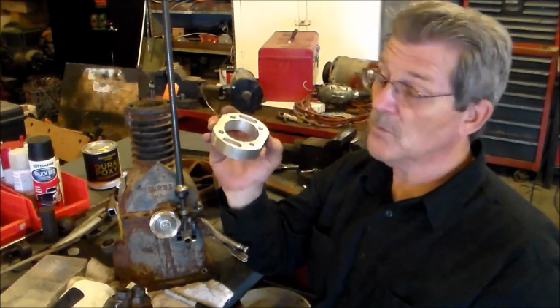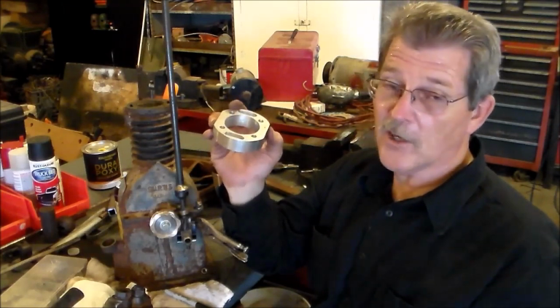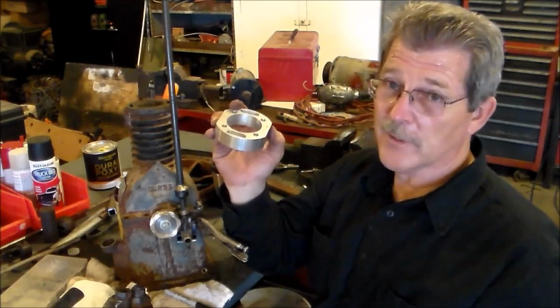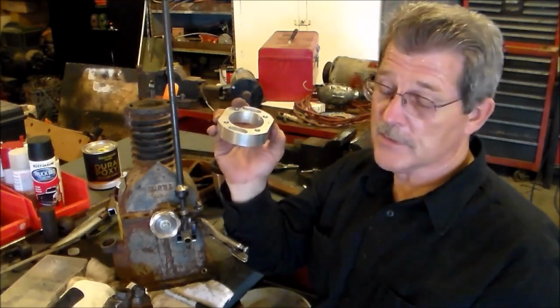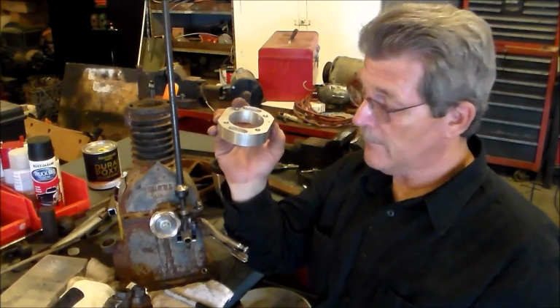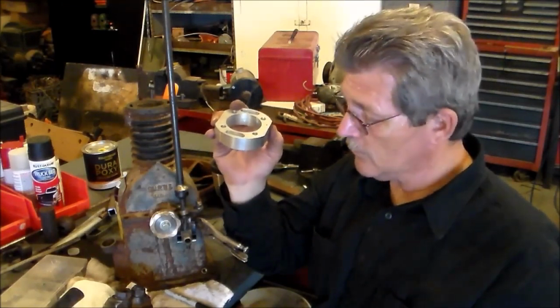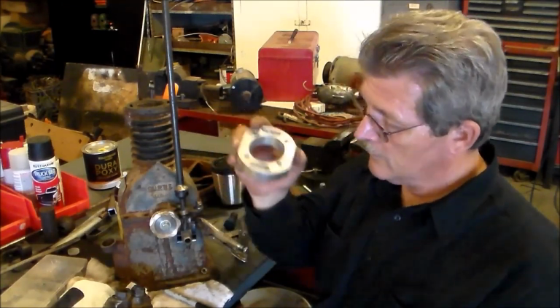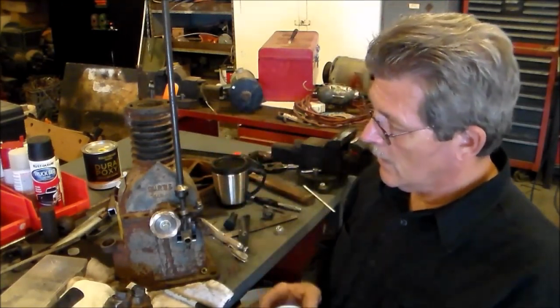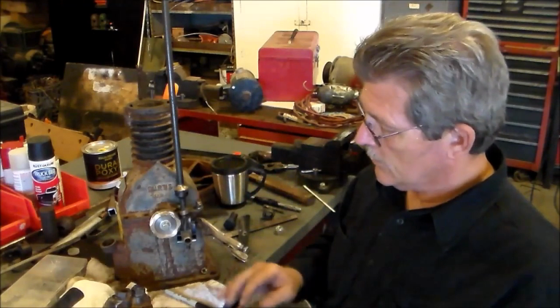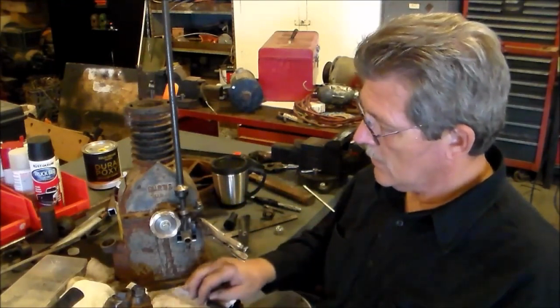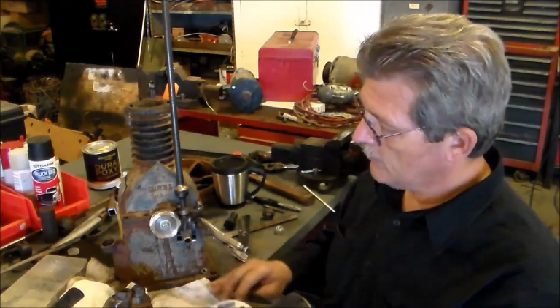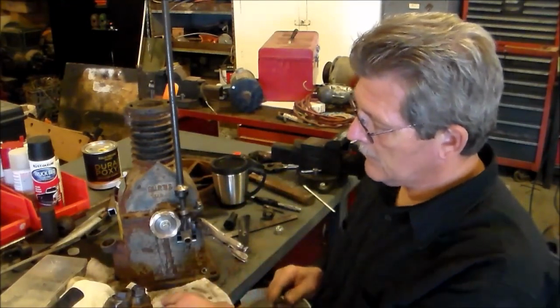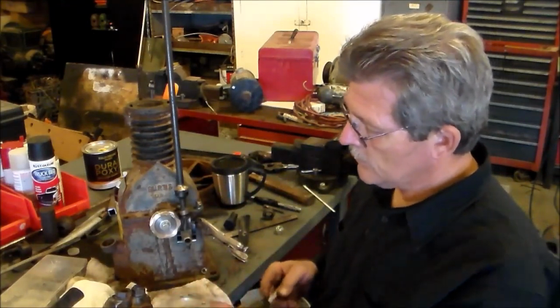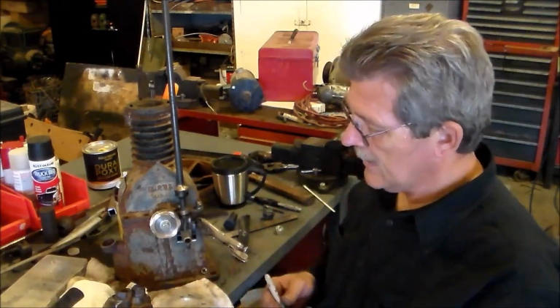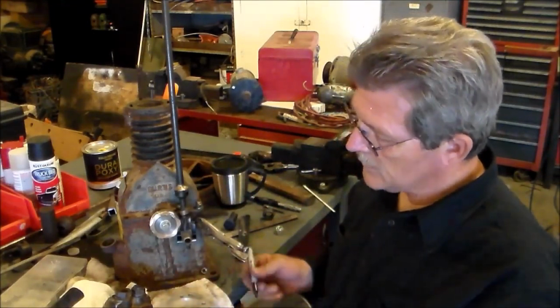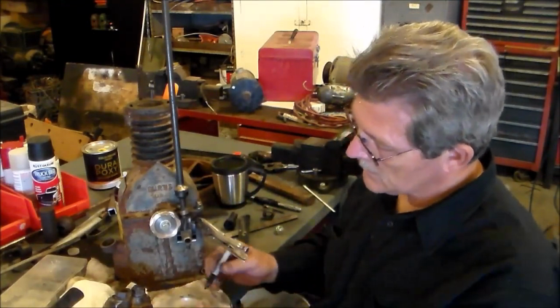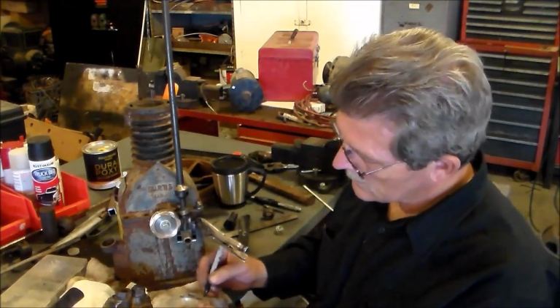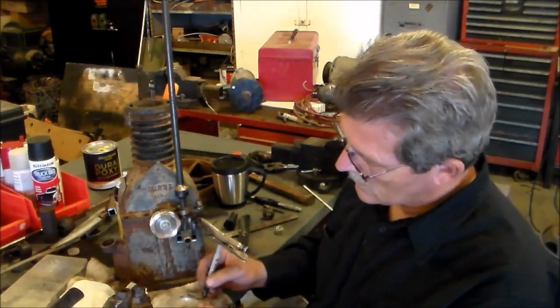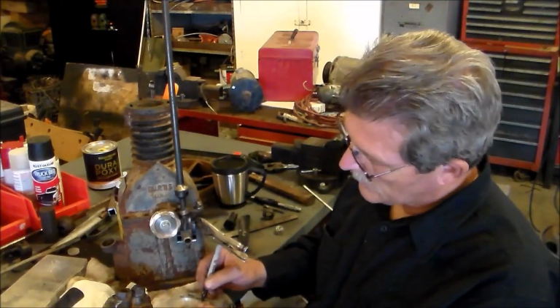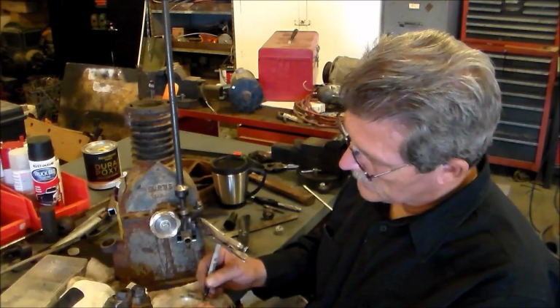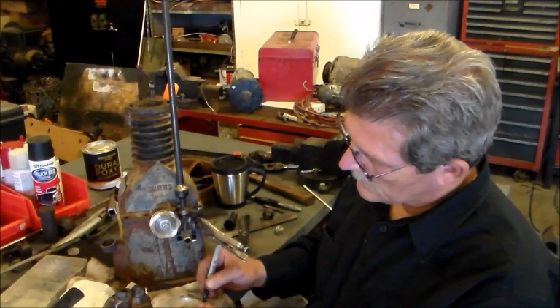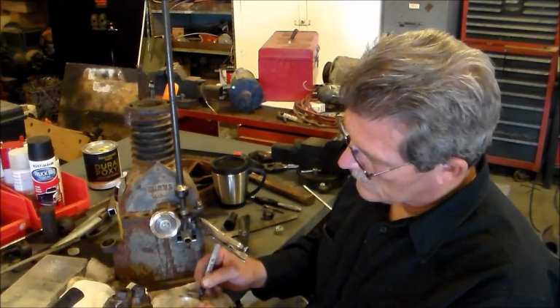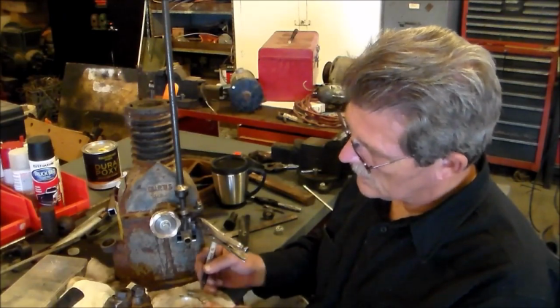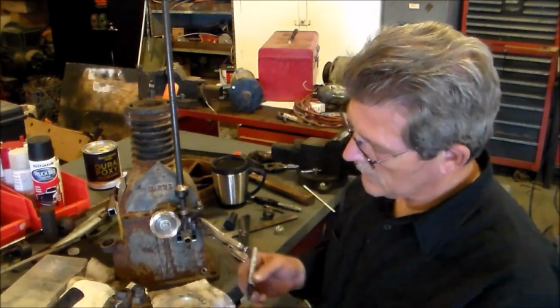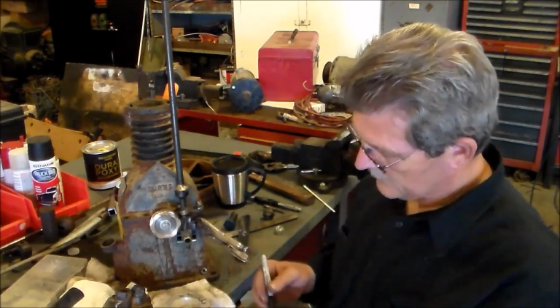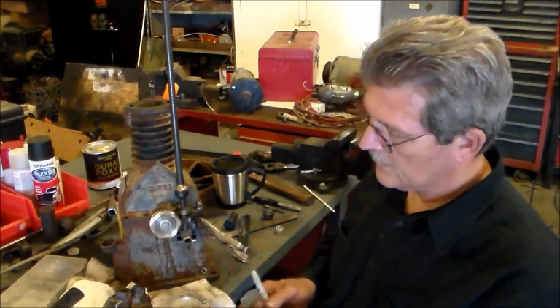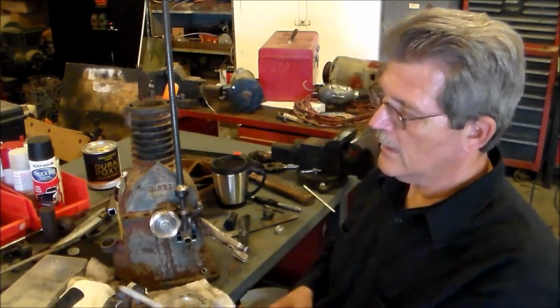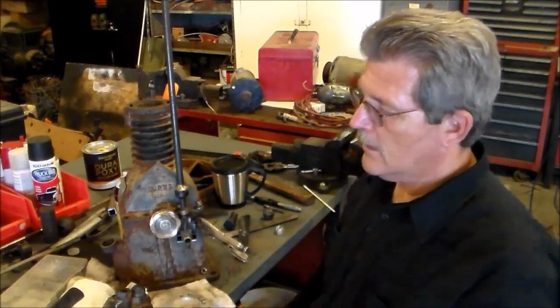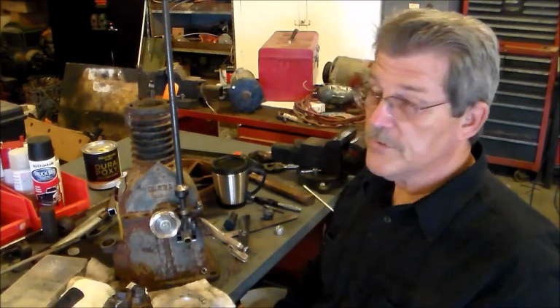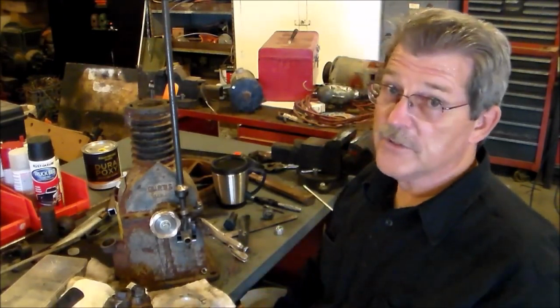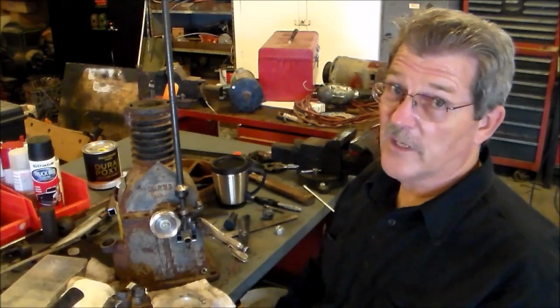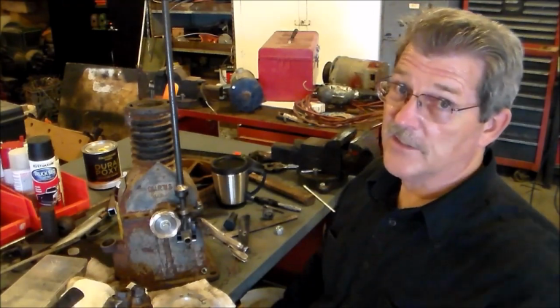I've been waiting on my rings — they've been back ordered. So hopefully I'll get those by next weekend. We'll see how much longer that takes.